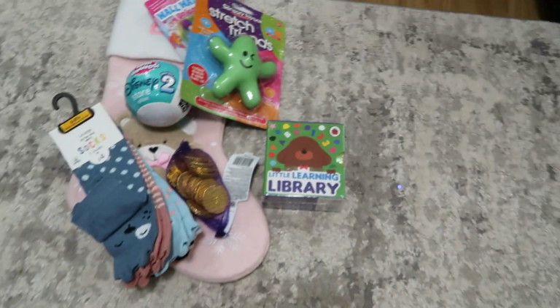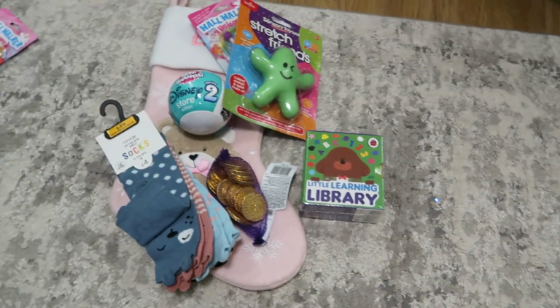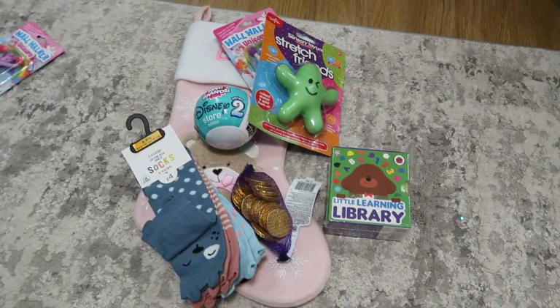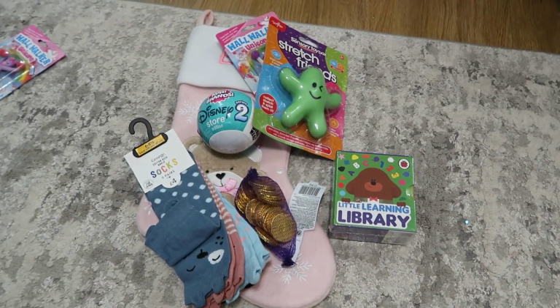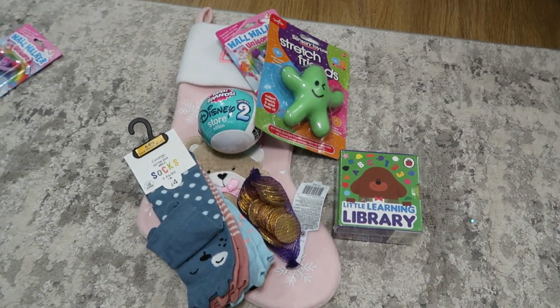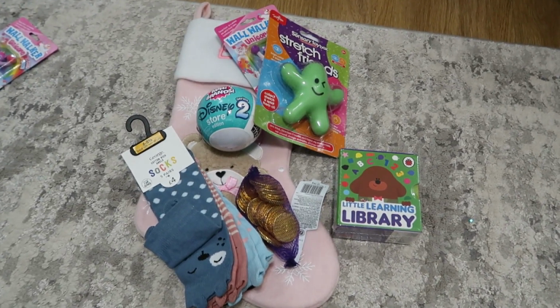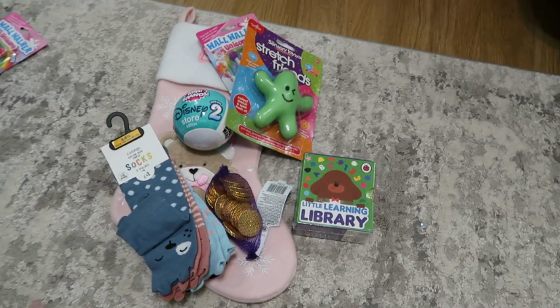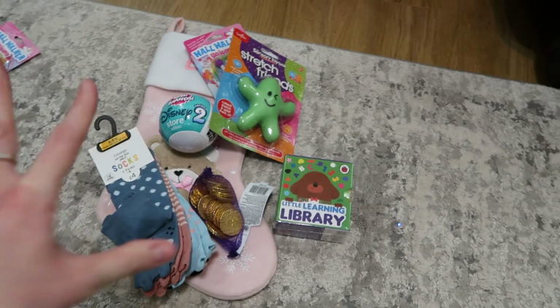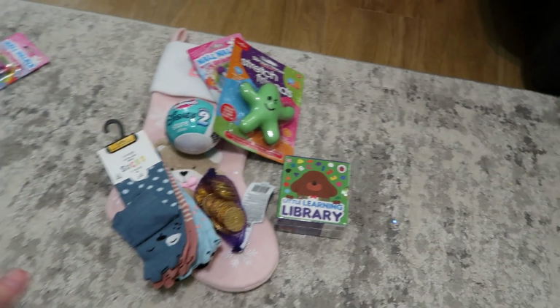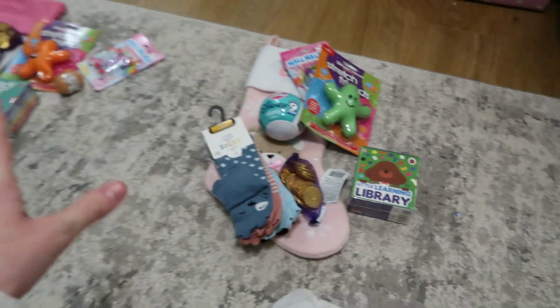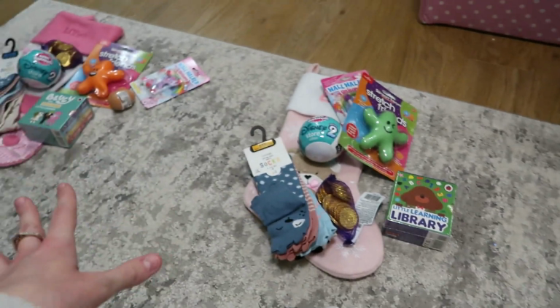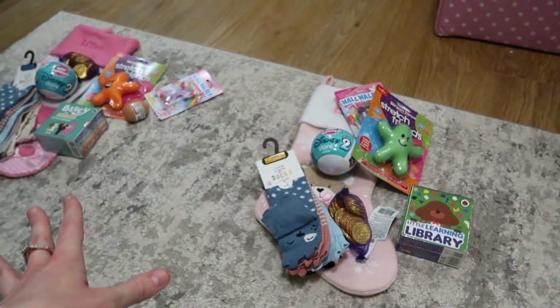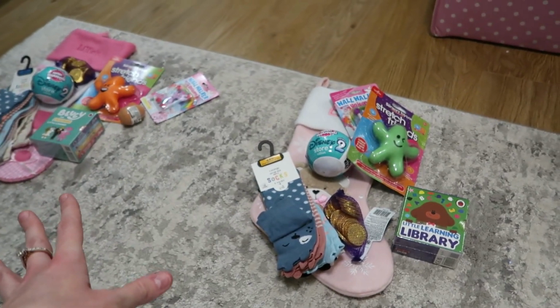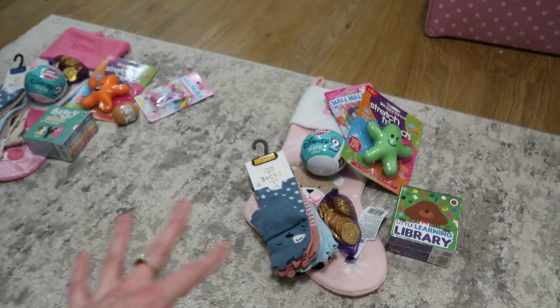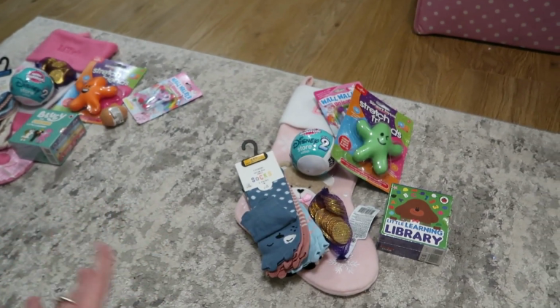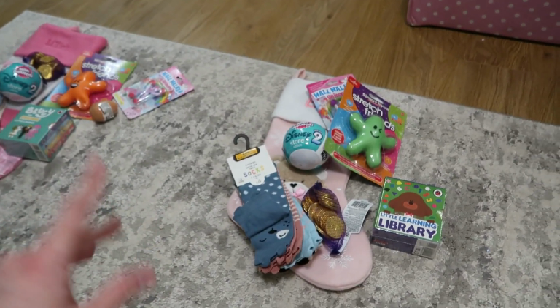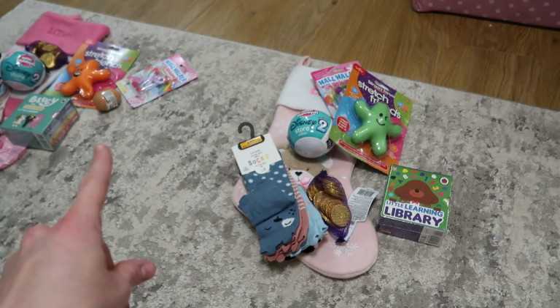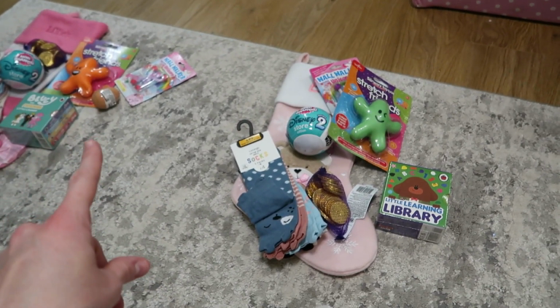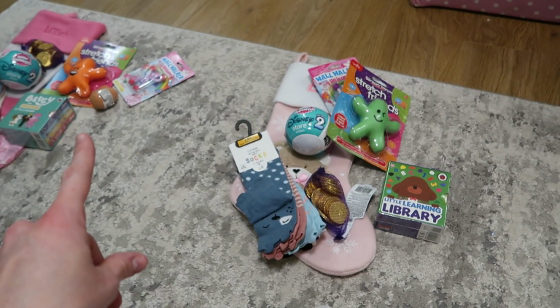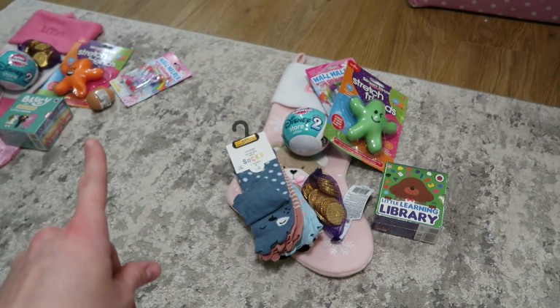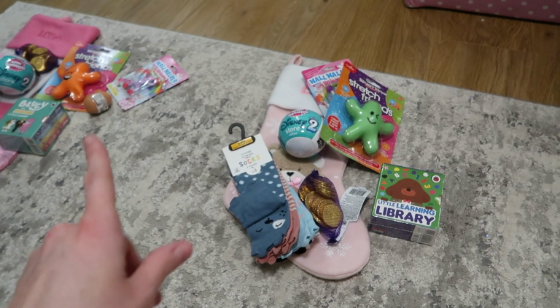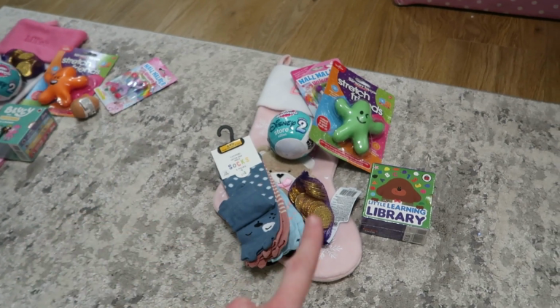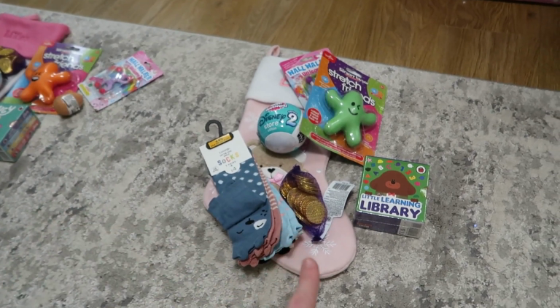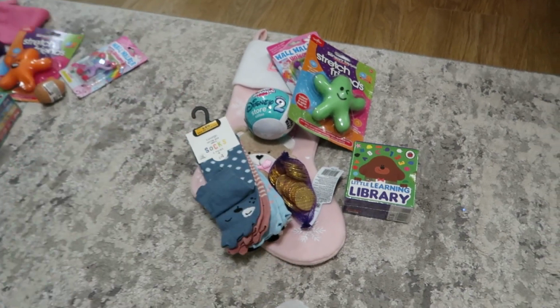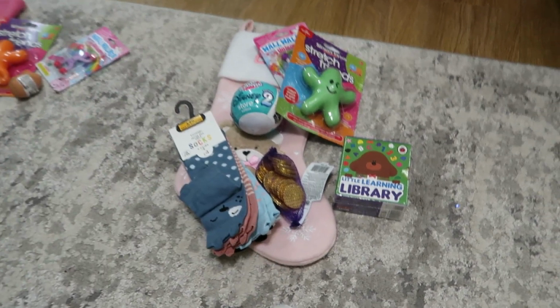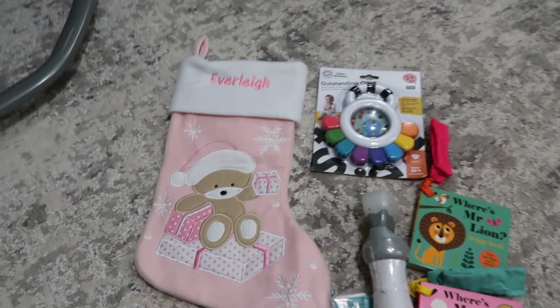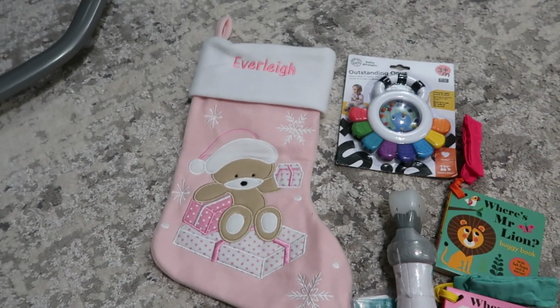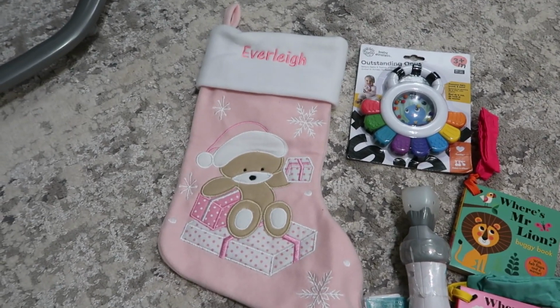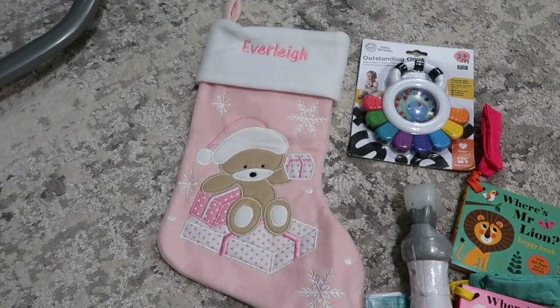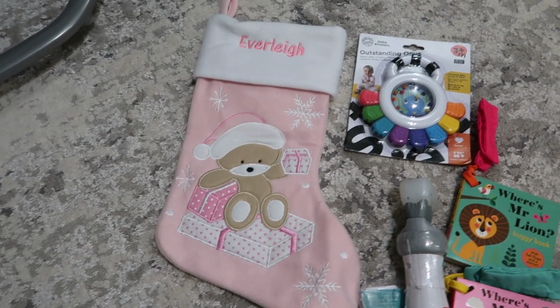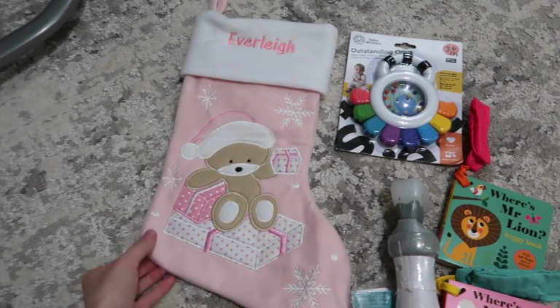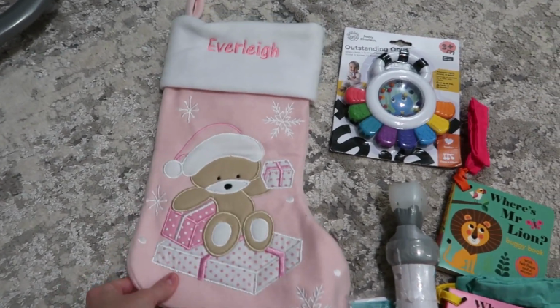So that's everything in Ella's — pretty much the same as Lily's. I think Lily's just has the egg, so that's one more thing than Ella.